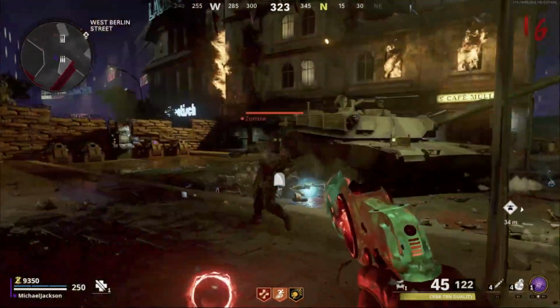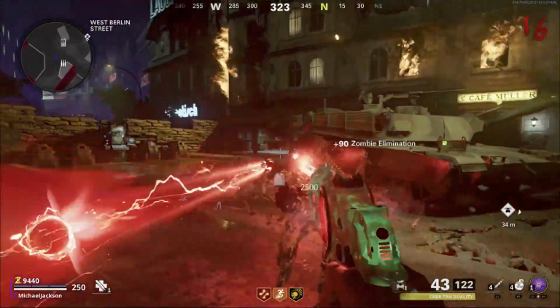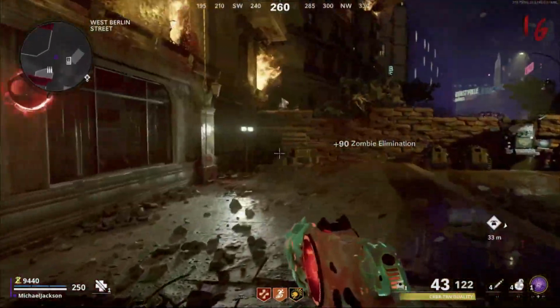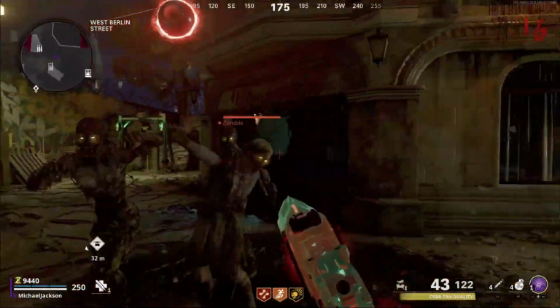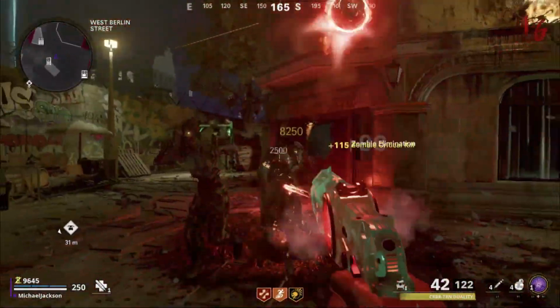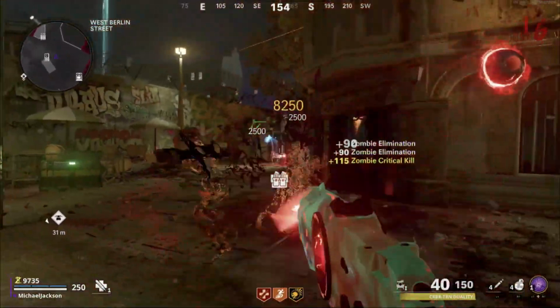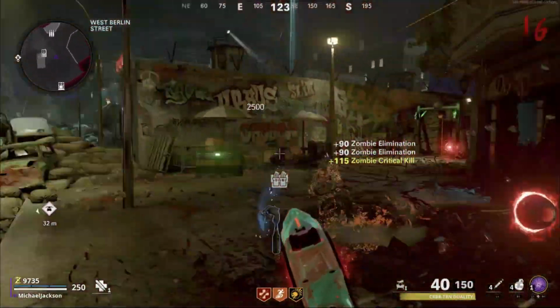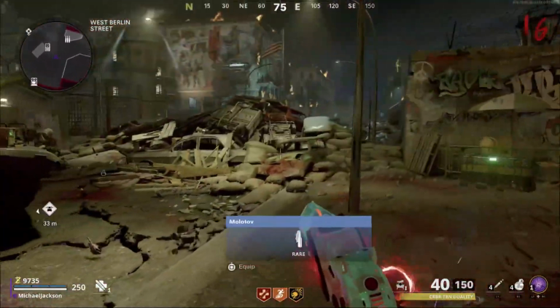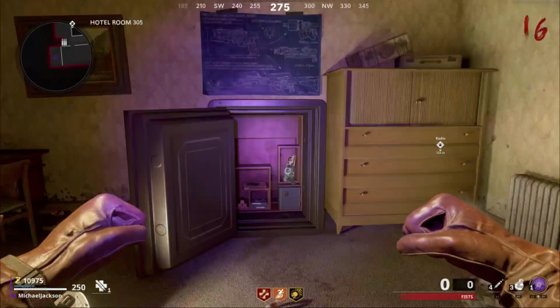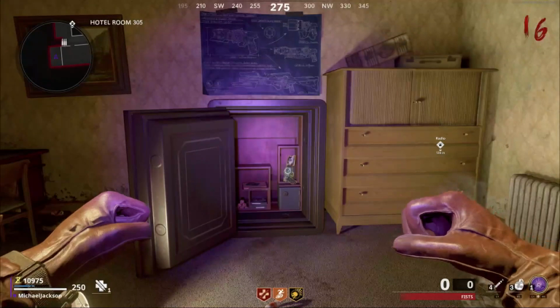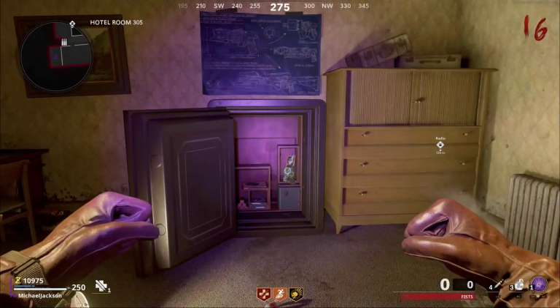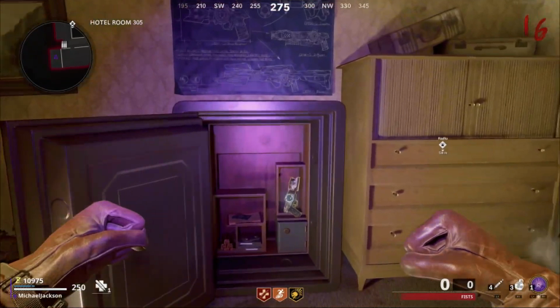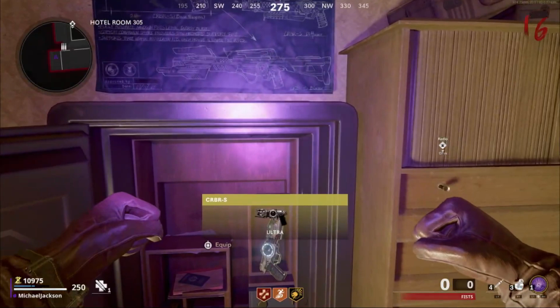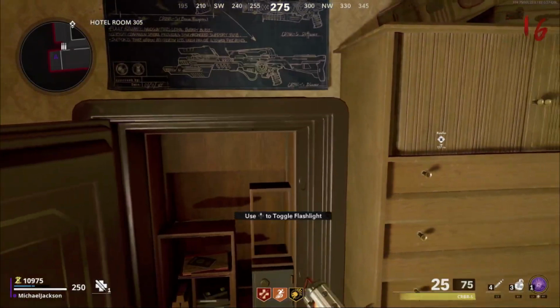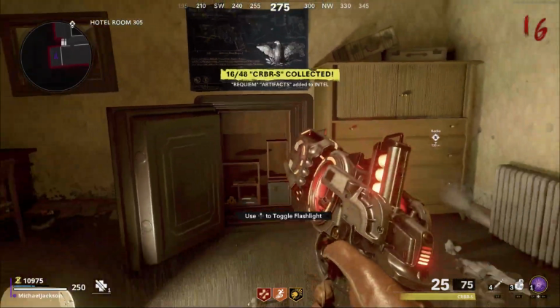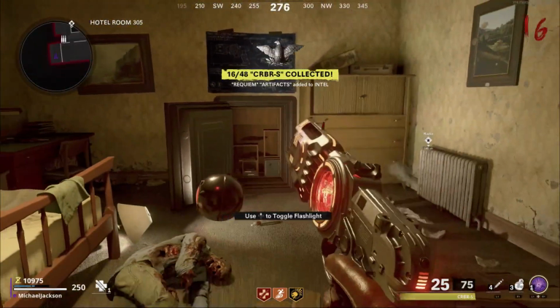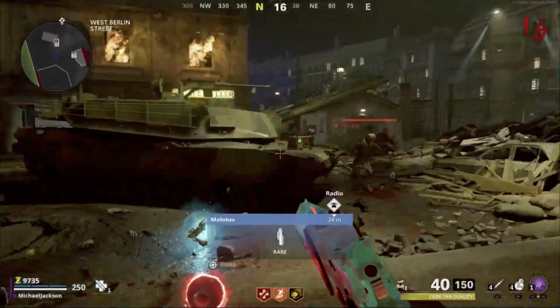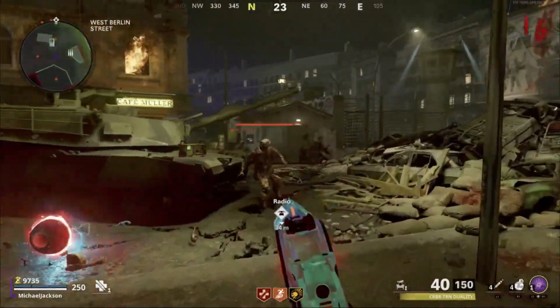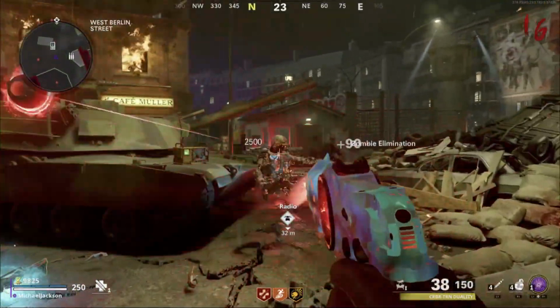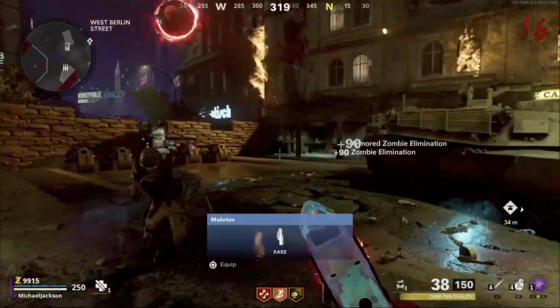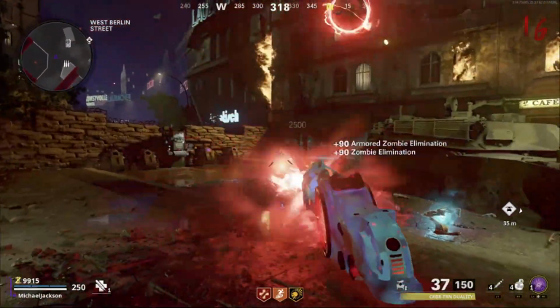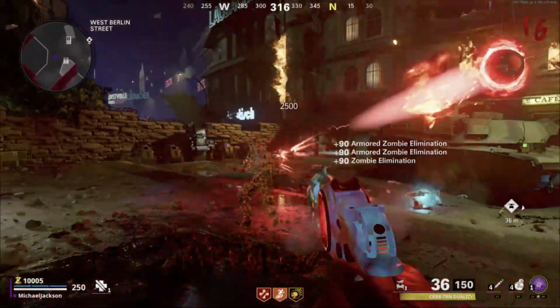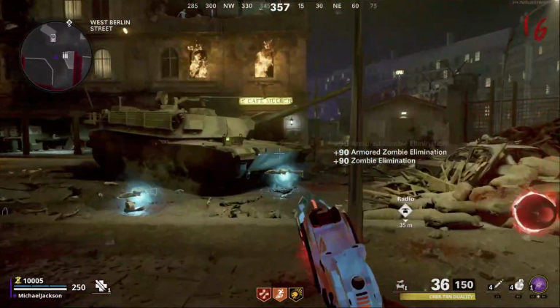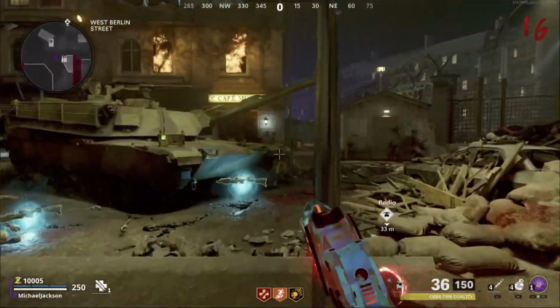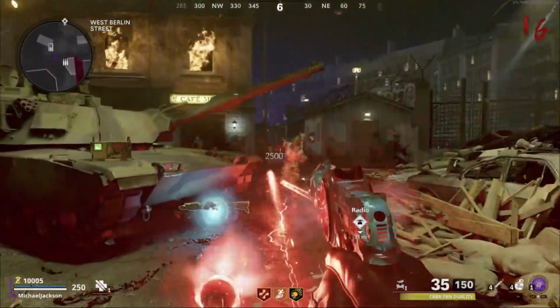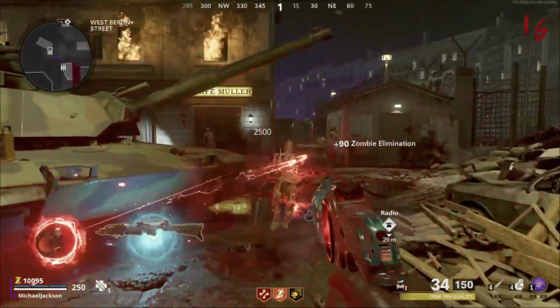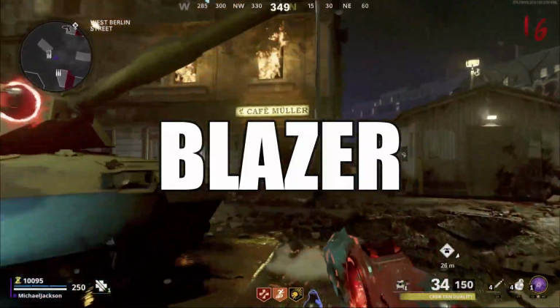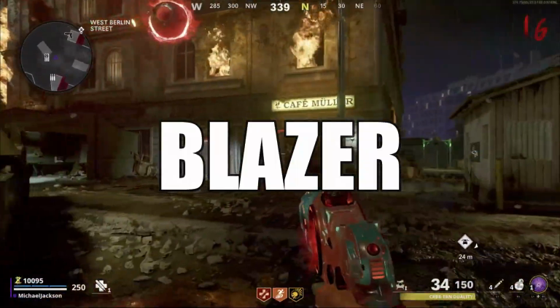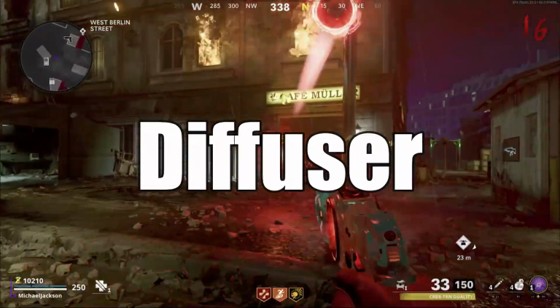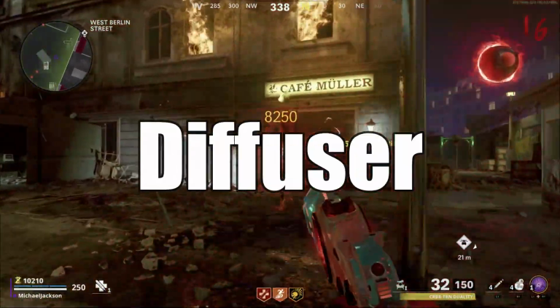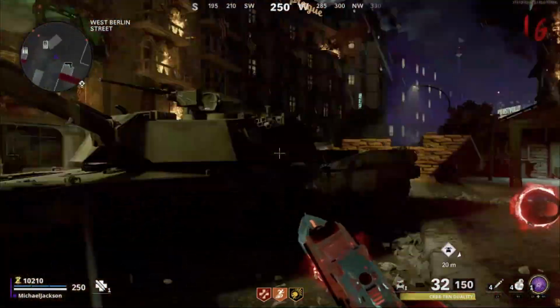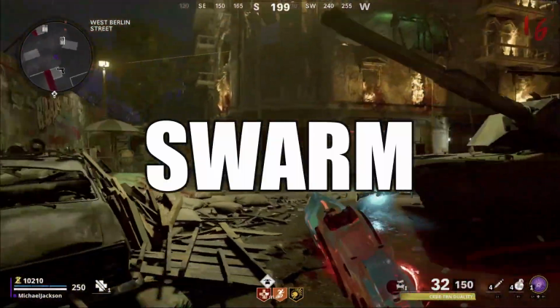There are three ways to obtain the Cerberus: either through the mystery box, doing trials, or unlocking the safe. Now there are three variants to the normal Cerberus. These variants are known as the Blazer, the Diffuser, and the Swarm.